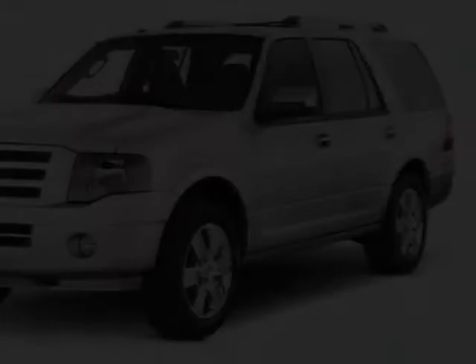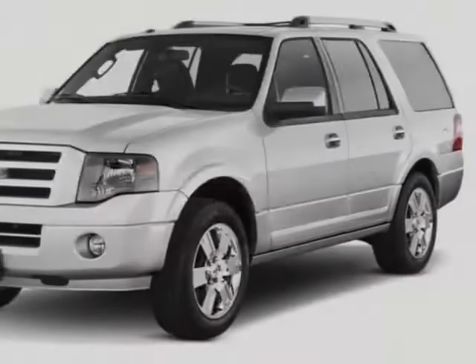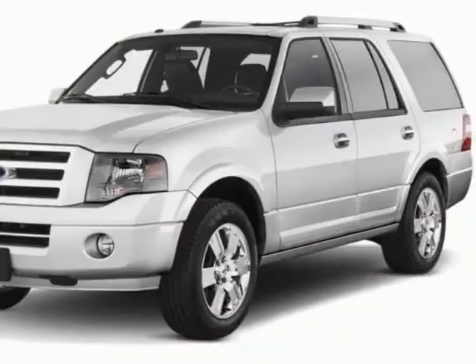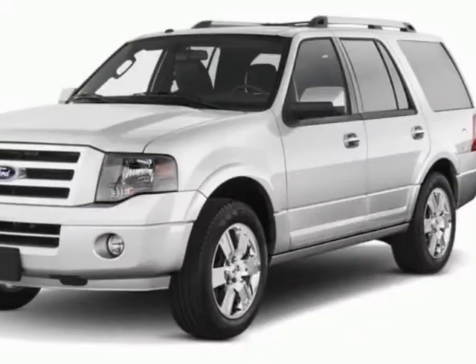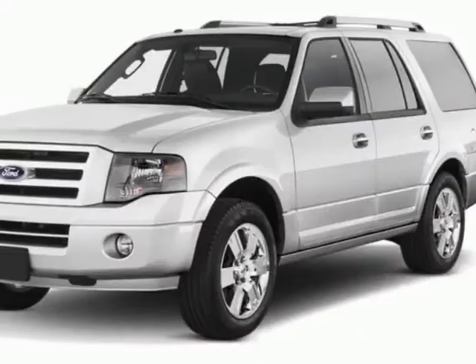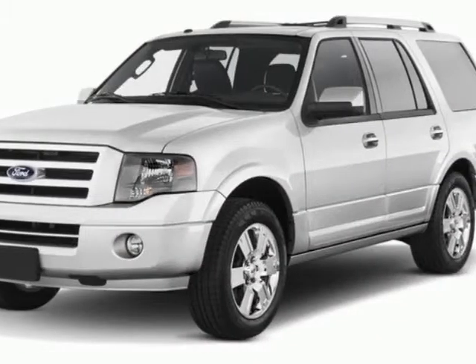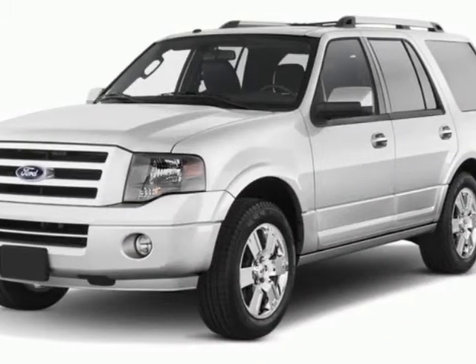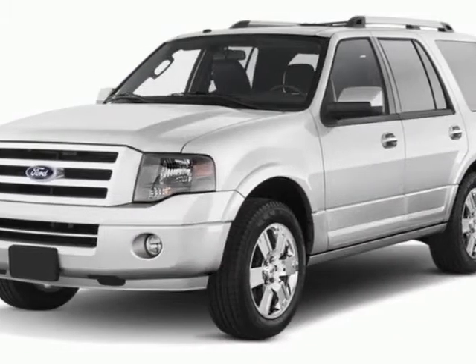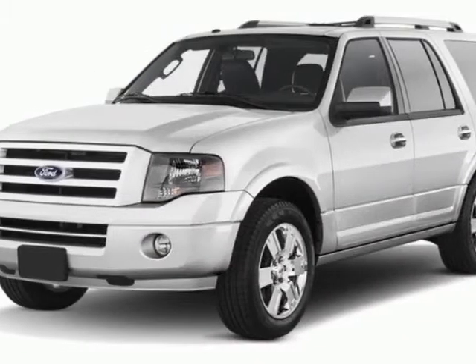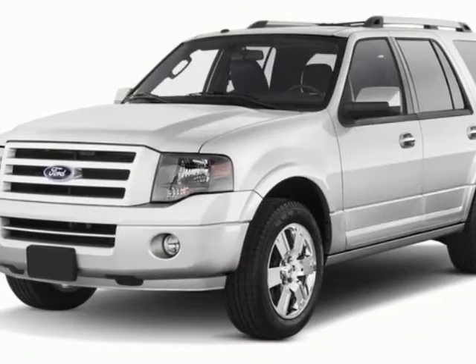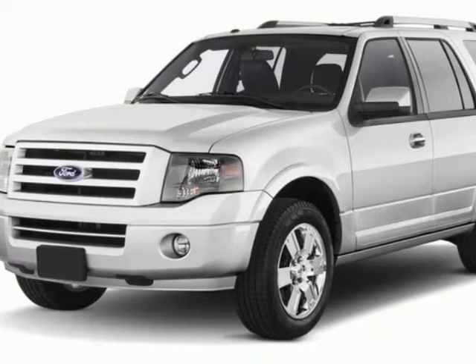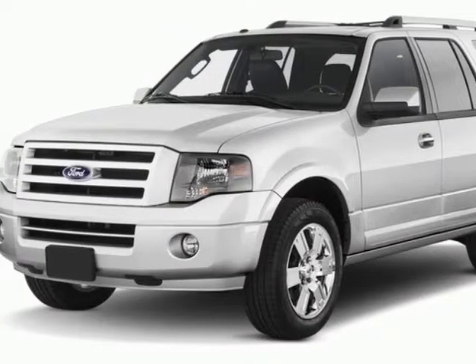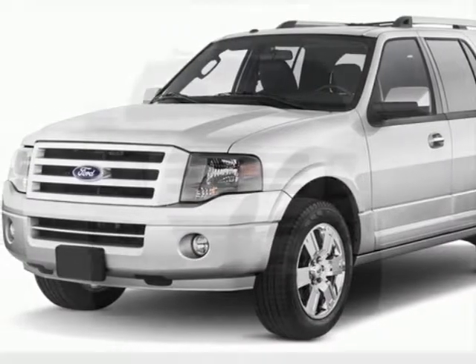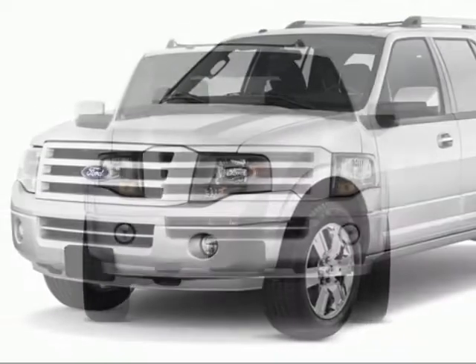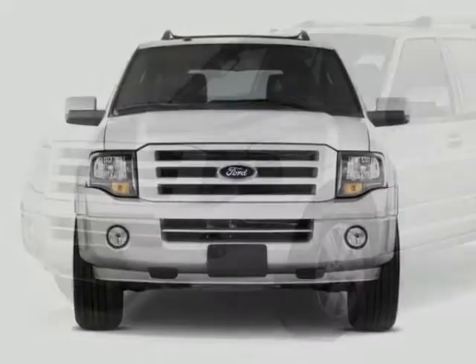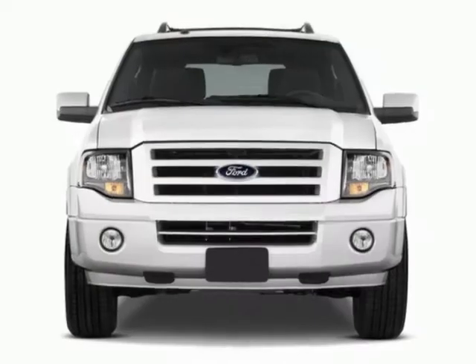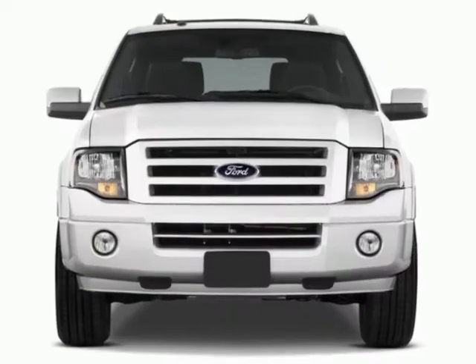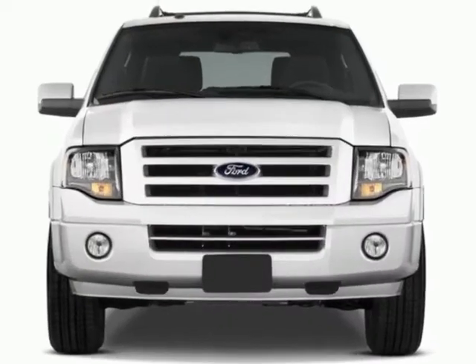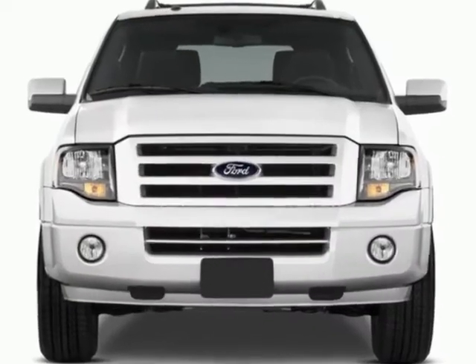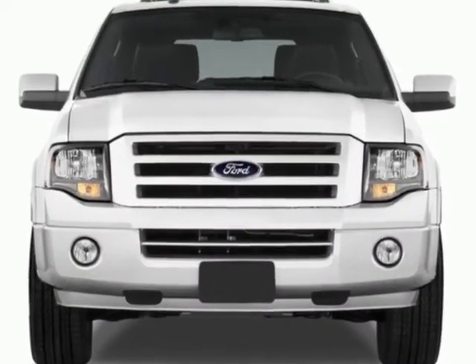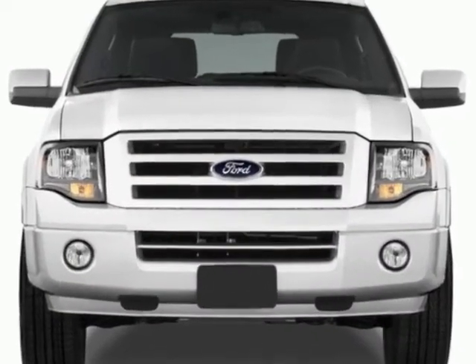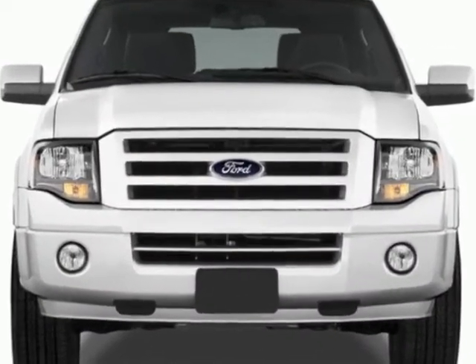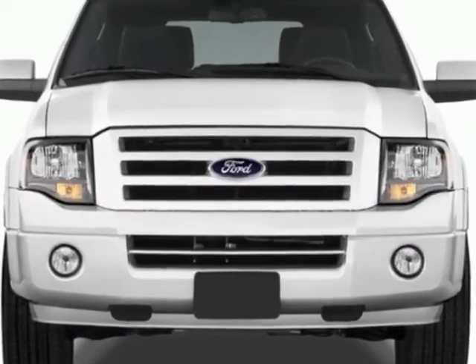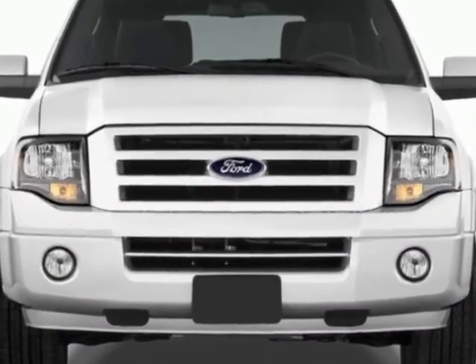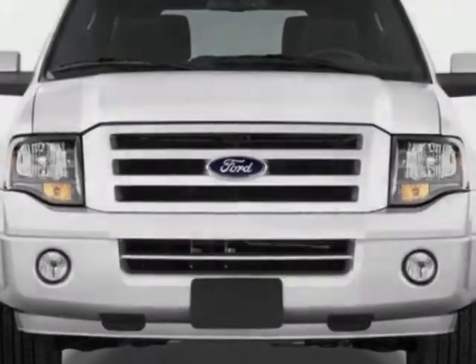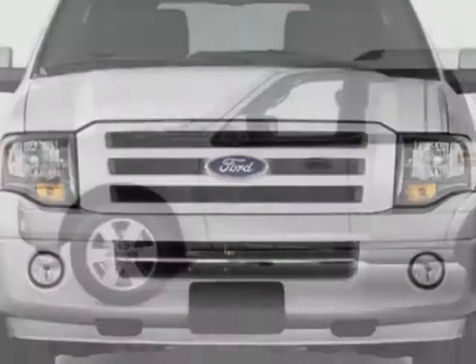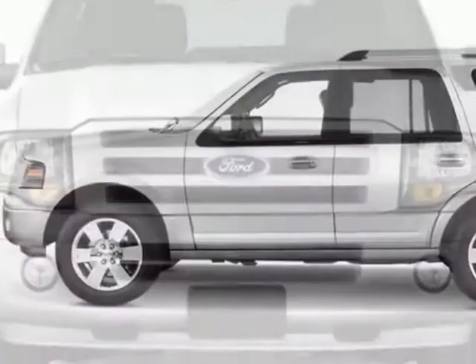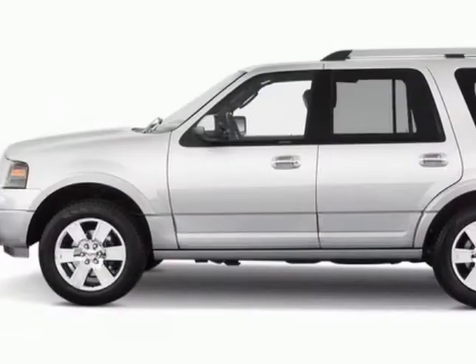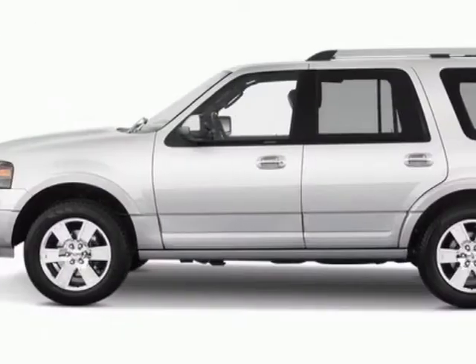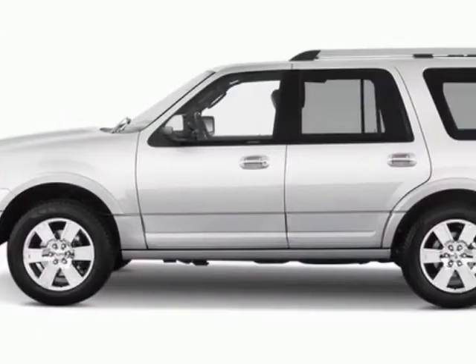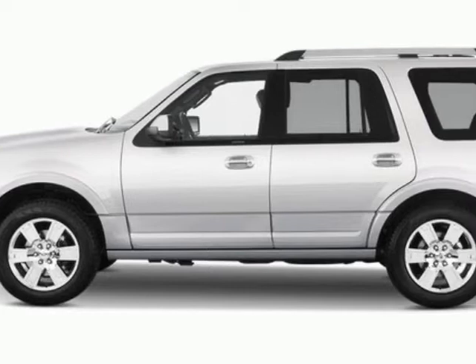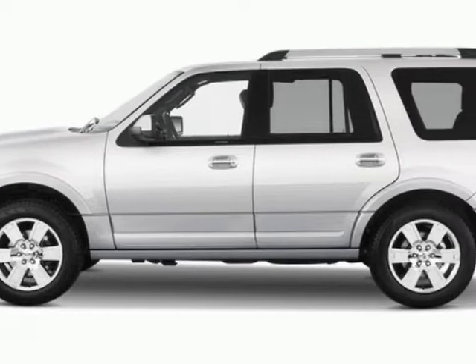Check out this 2012 Ford Expedition. This Expedition has just under 3,500 miles. For your protection, this vehicle has a factory warranty.